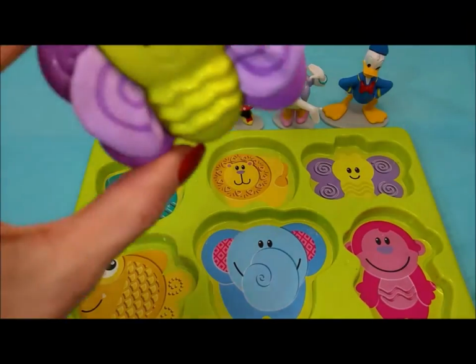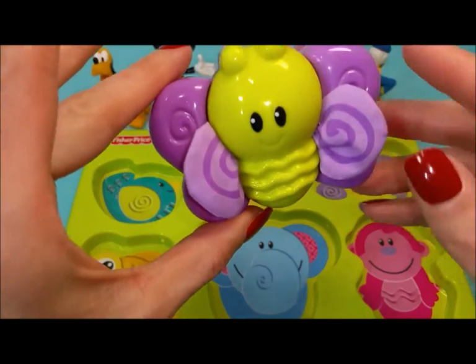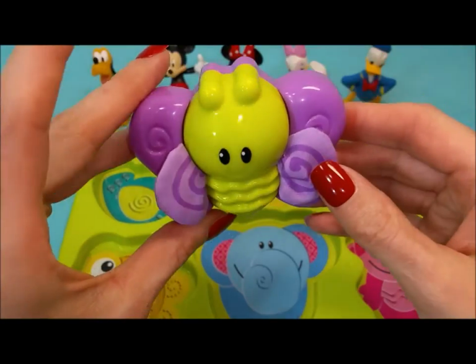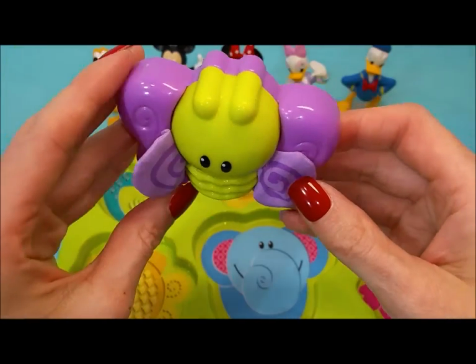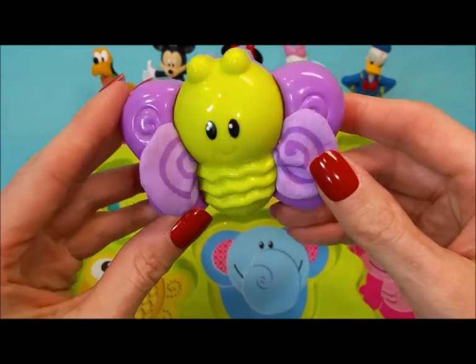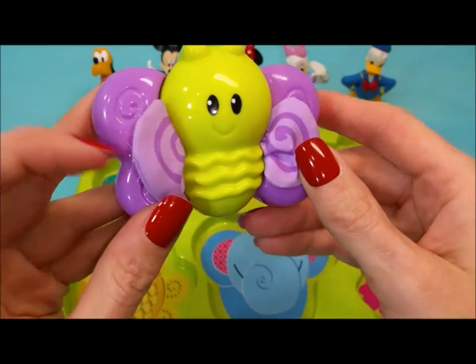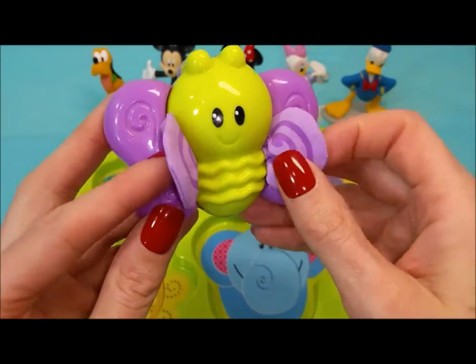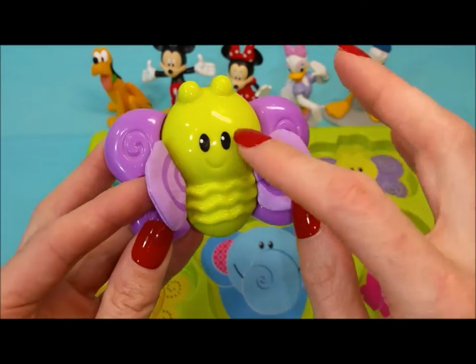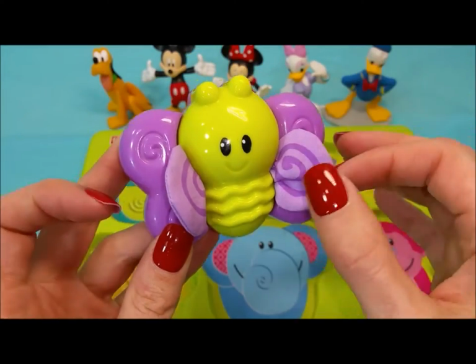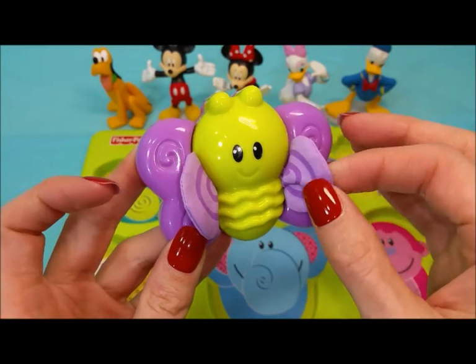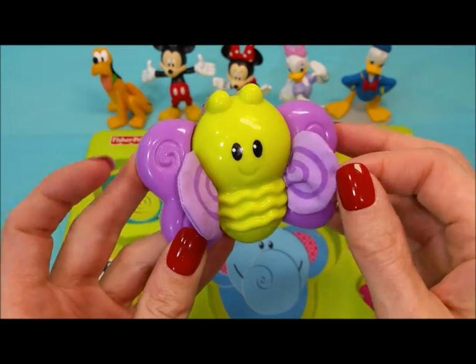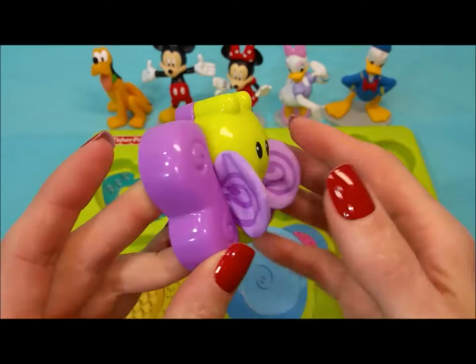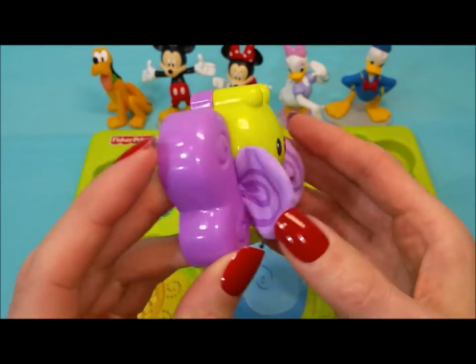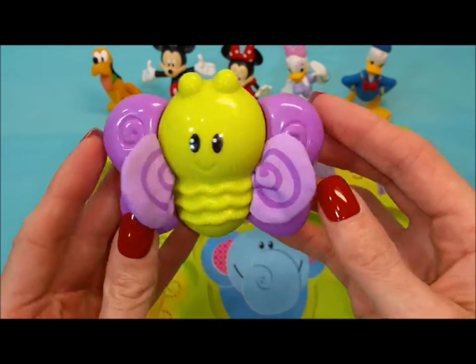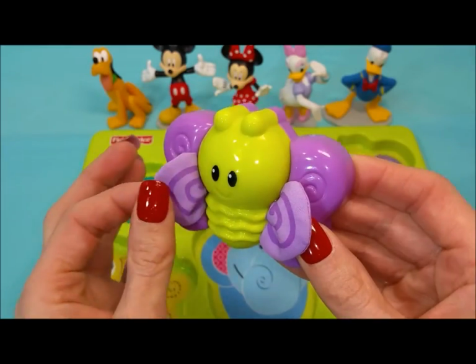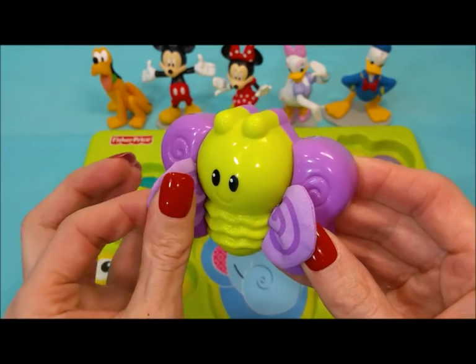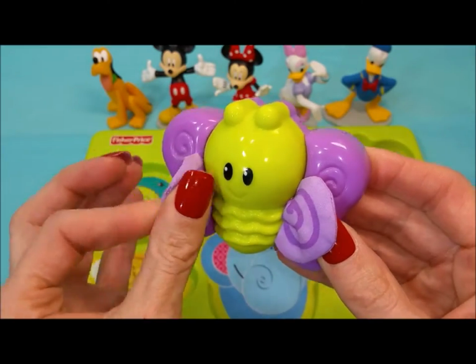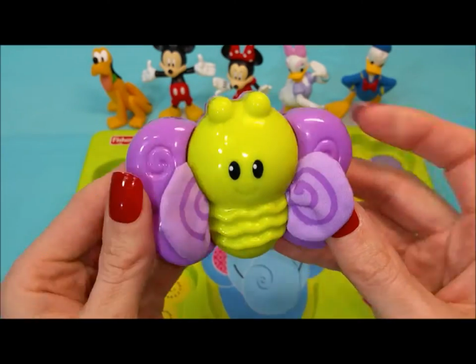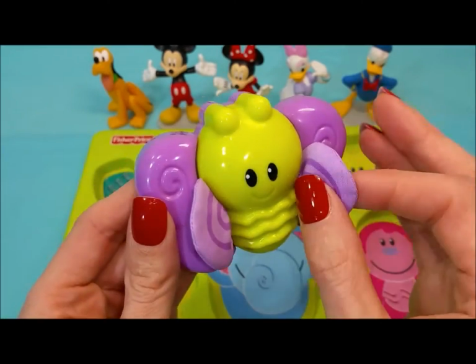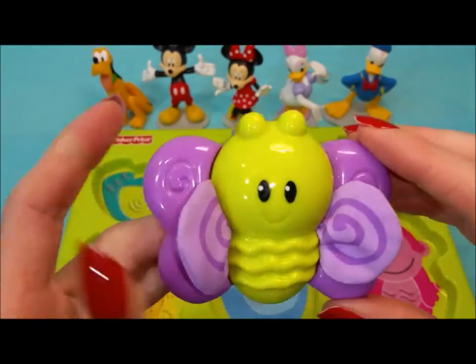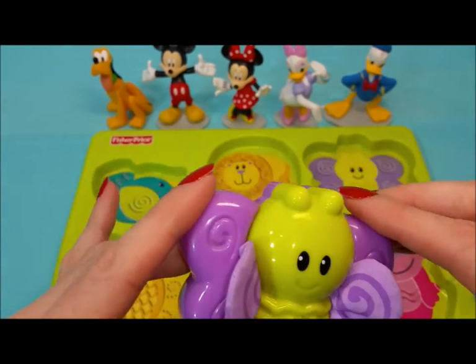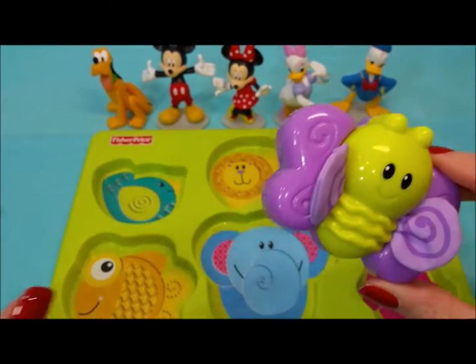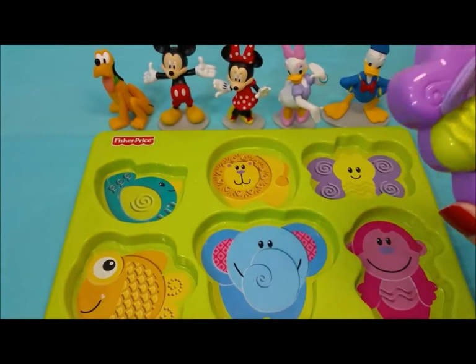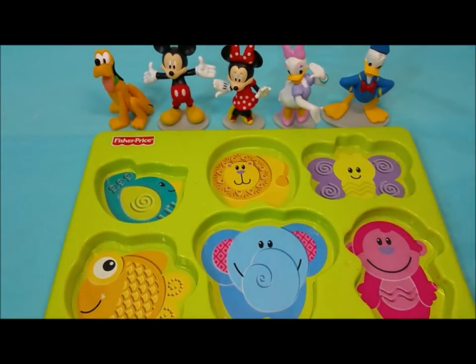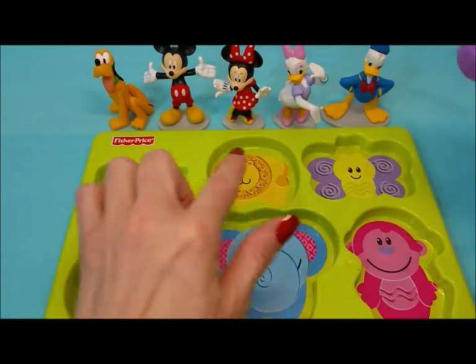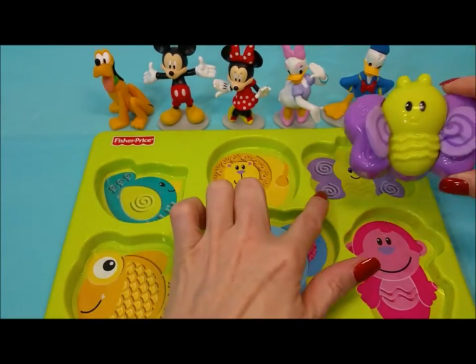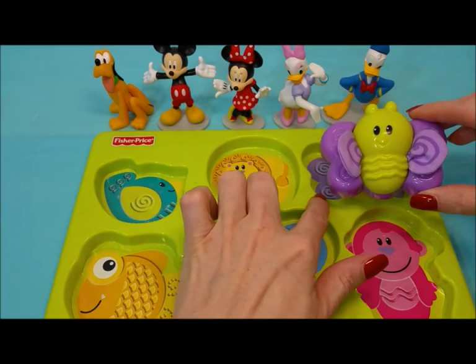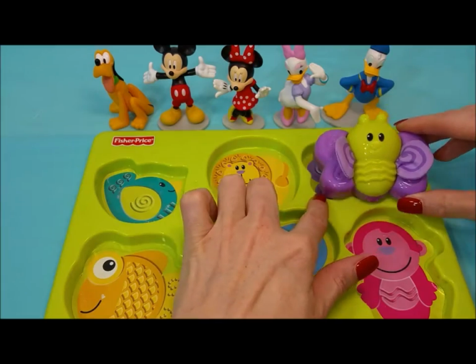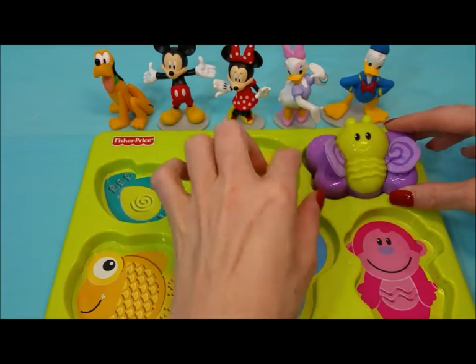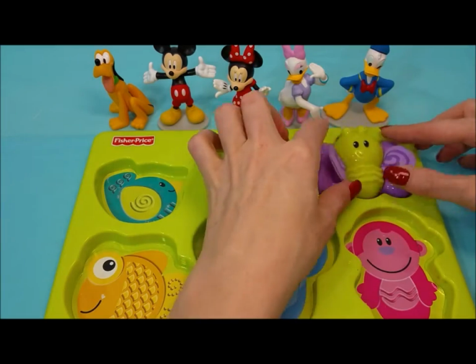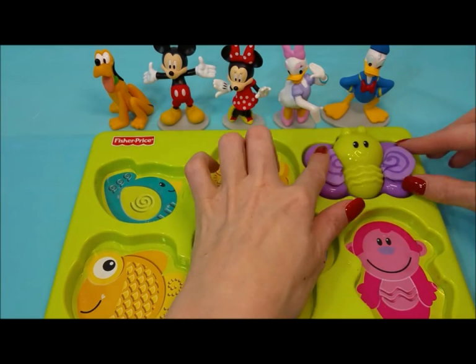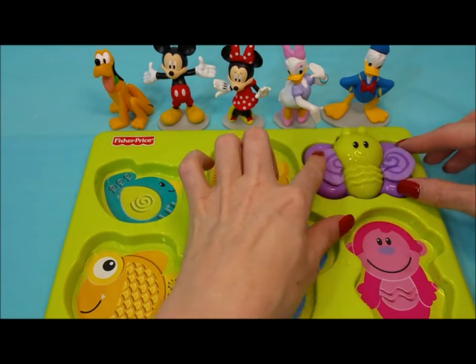First, we're going to start with this little green and purple butterfly. Her wings are super soft. Do you have any idea where she might go? Maybe over here in the corner? Good job.